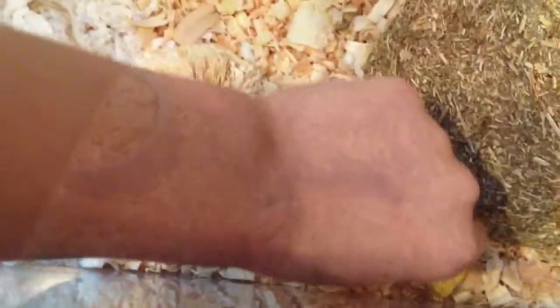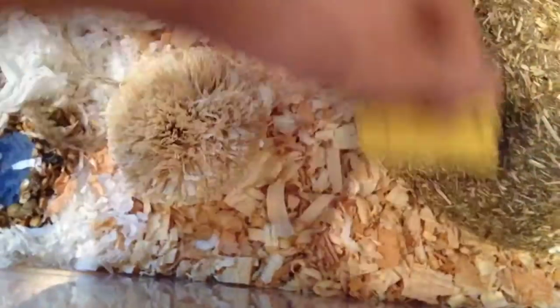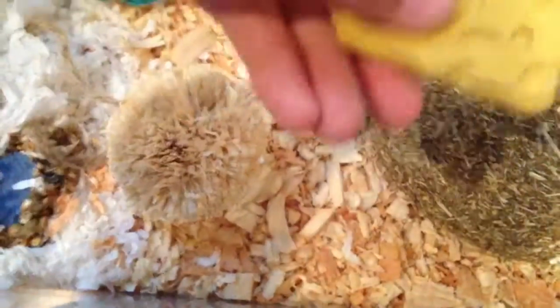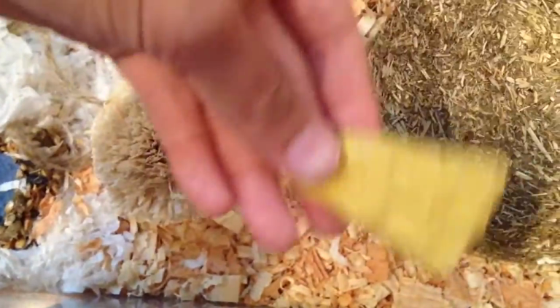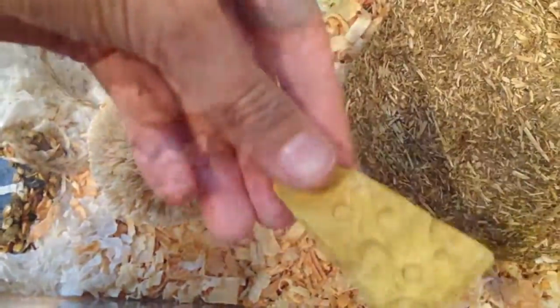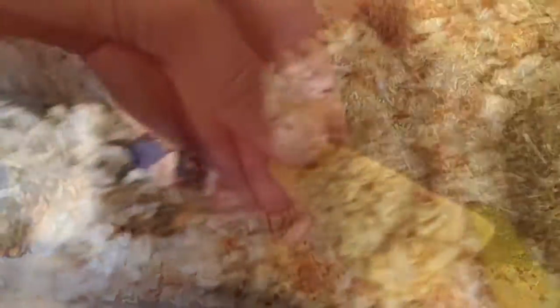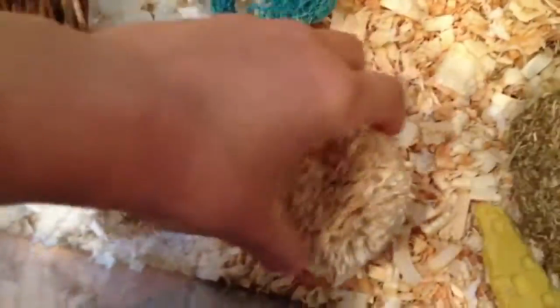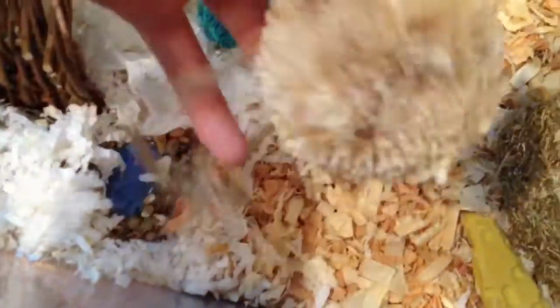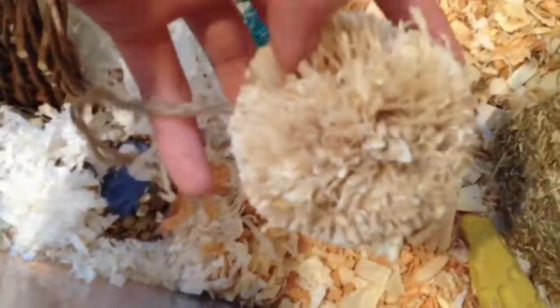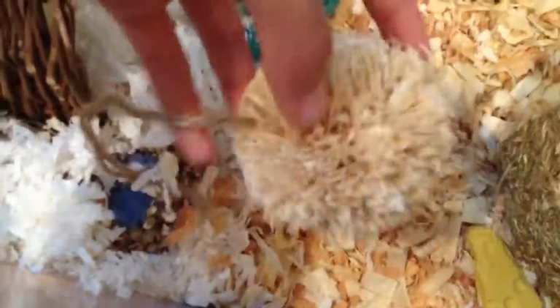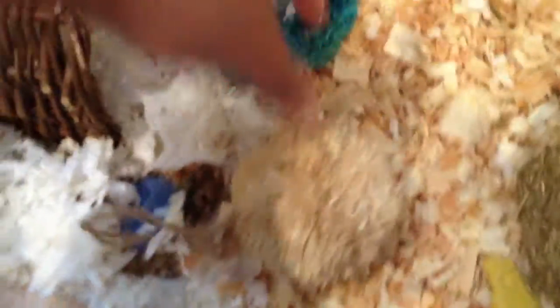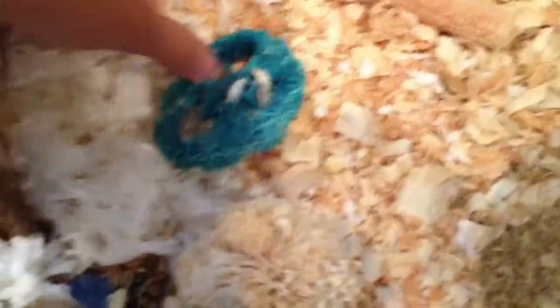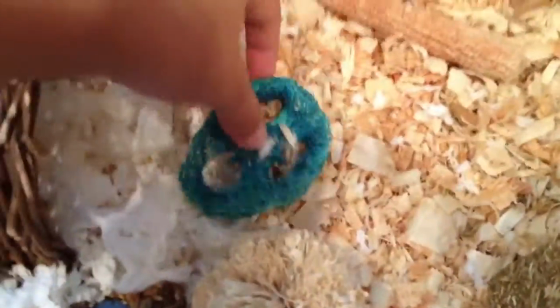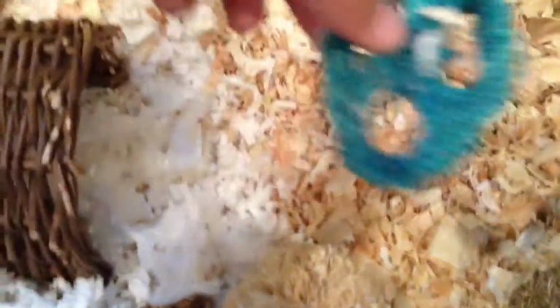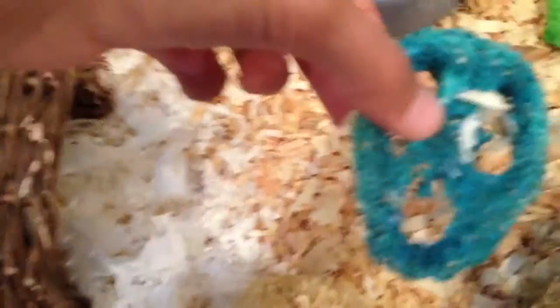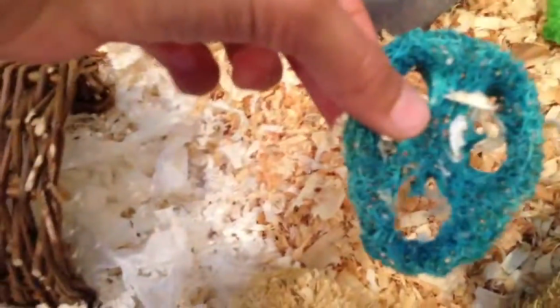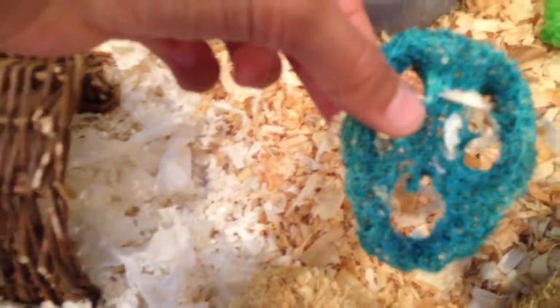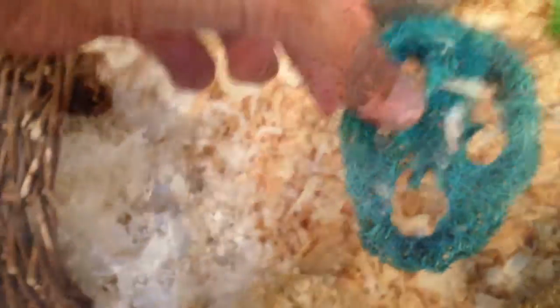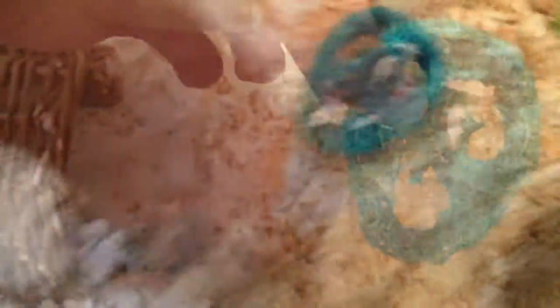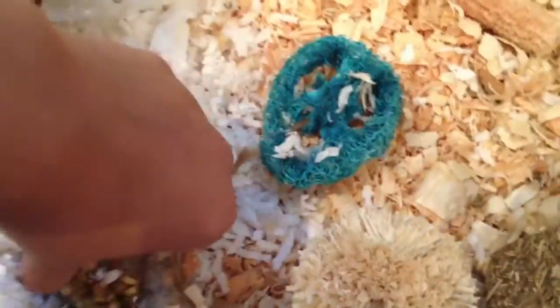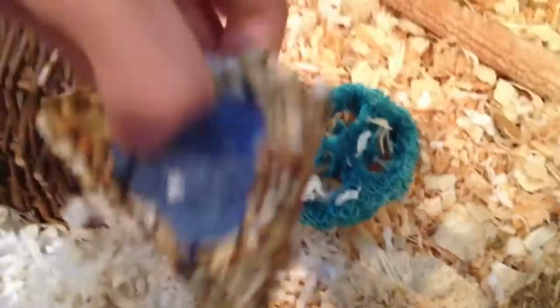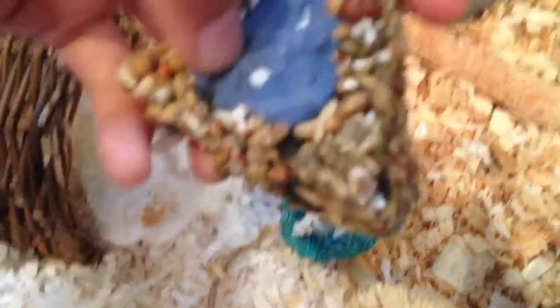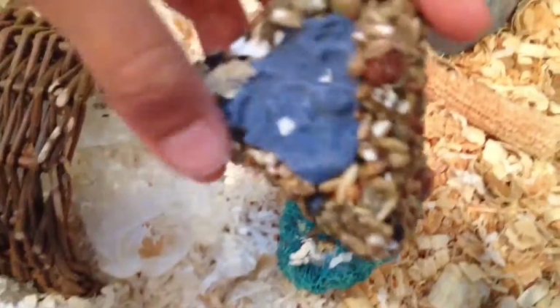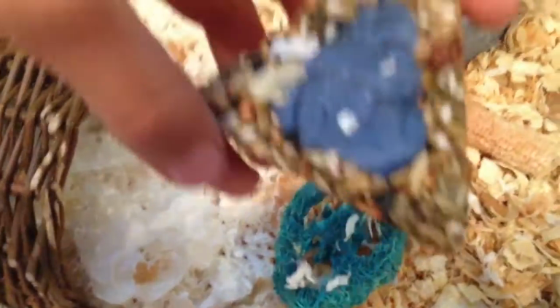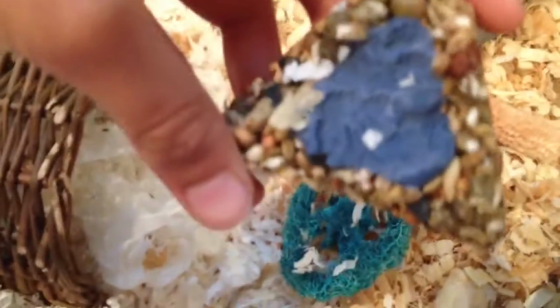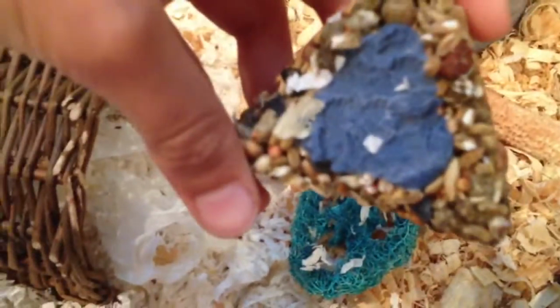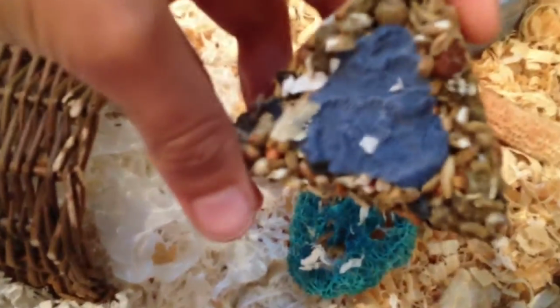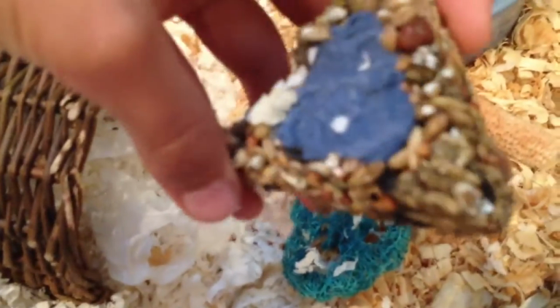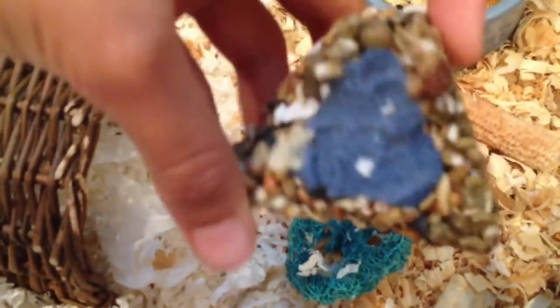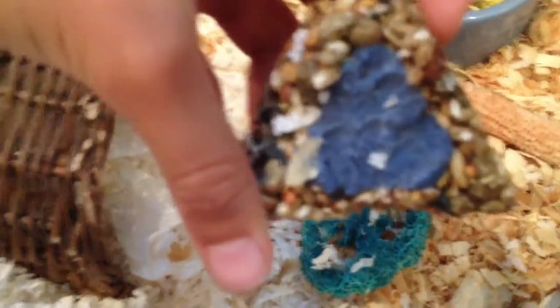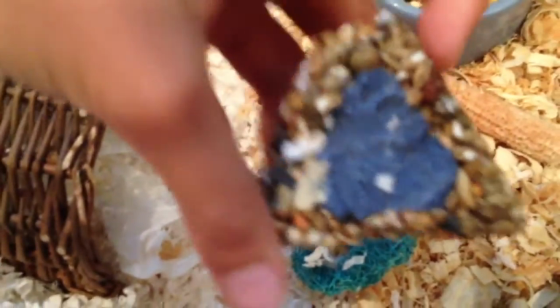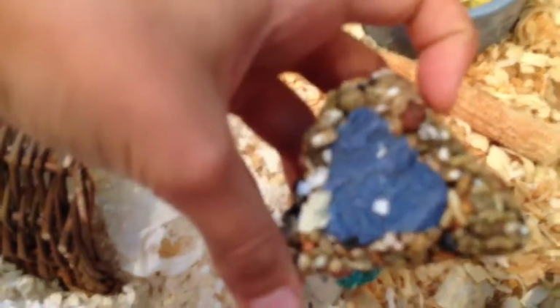There is a hay hut made by Ware. There is an Ecotrition cheesy chew, a mini corn husk ball with a blue pretzel loofah next to it, and then there is a yogurt-filled treat.